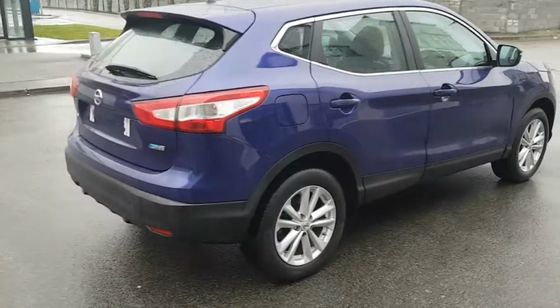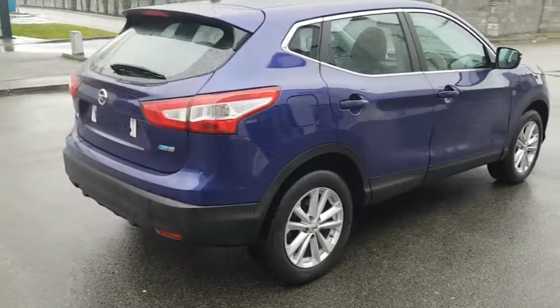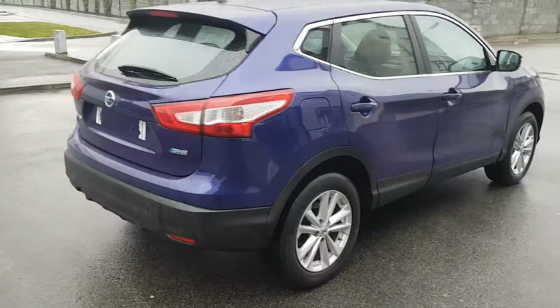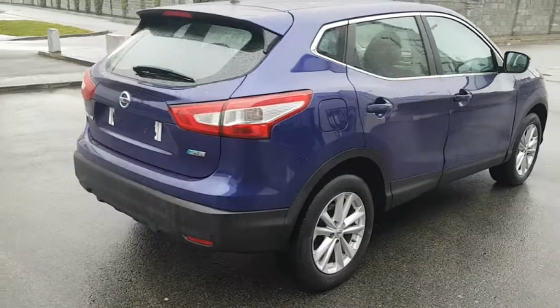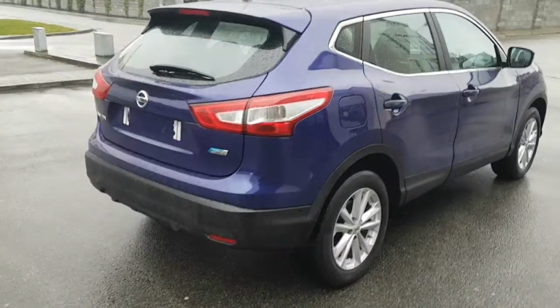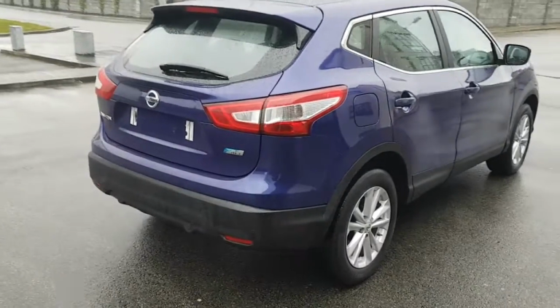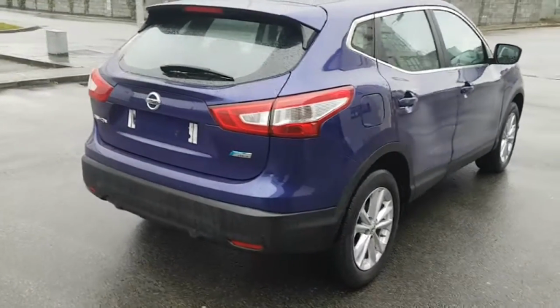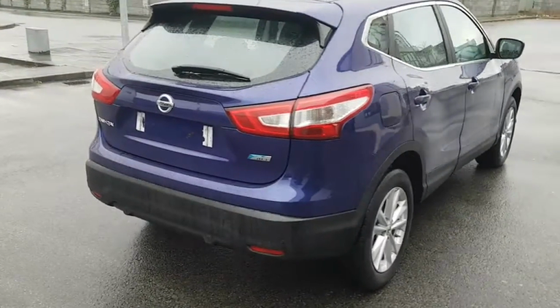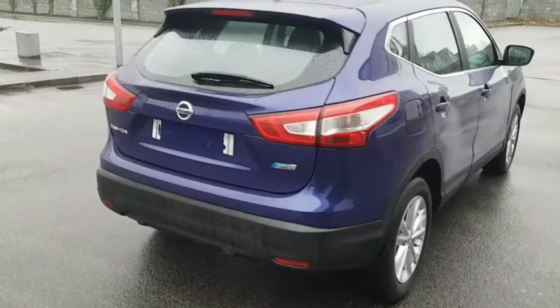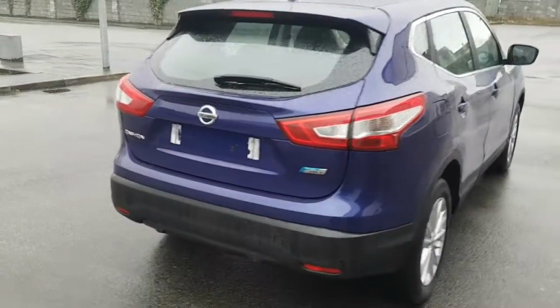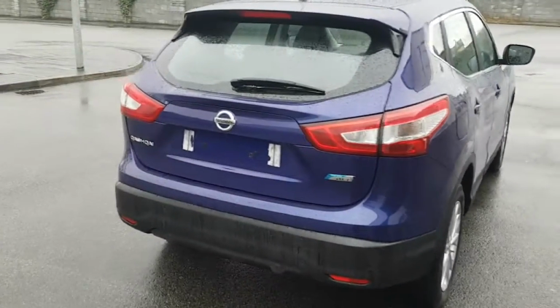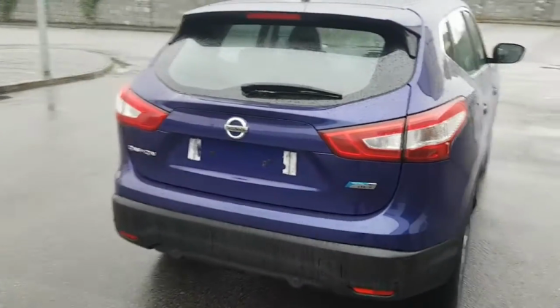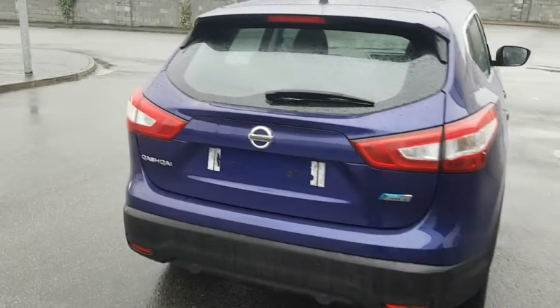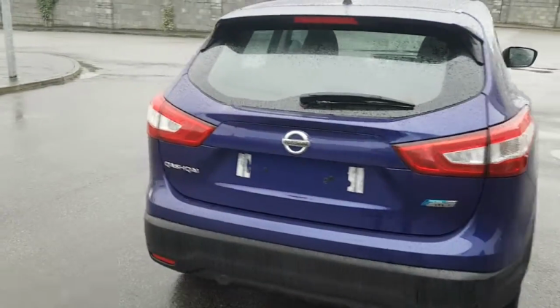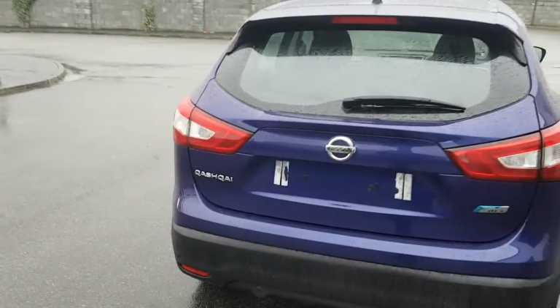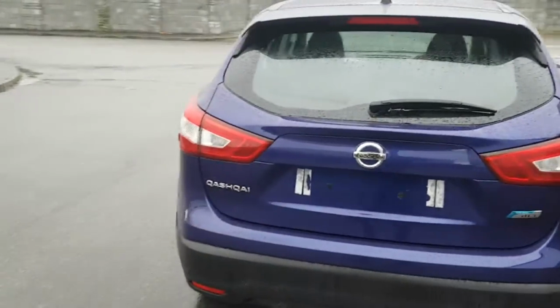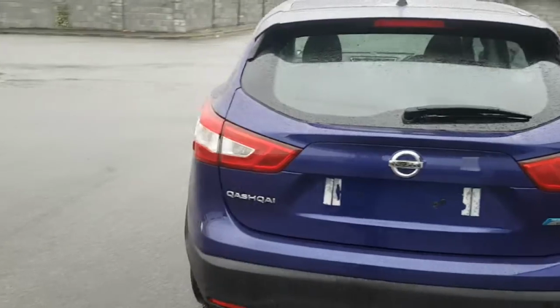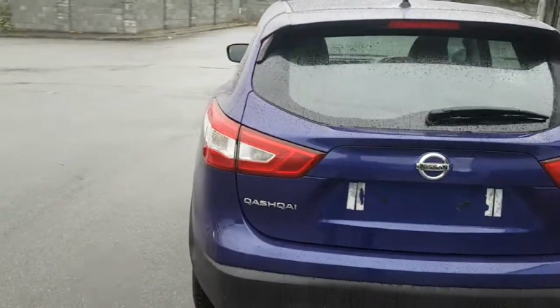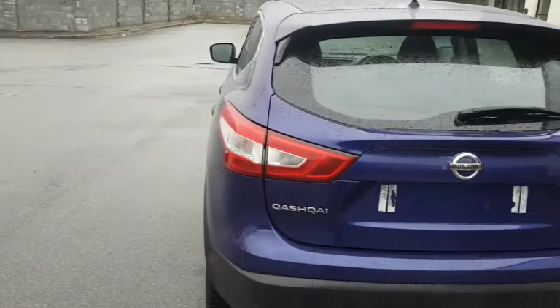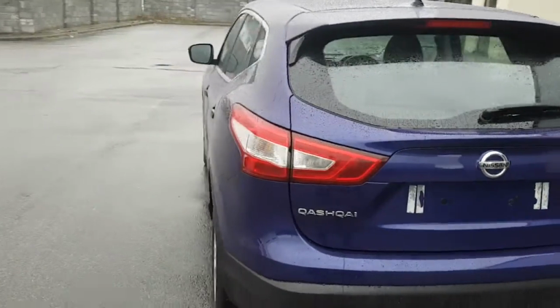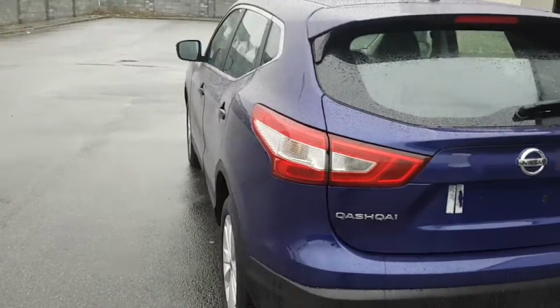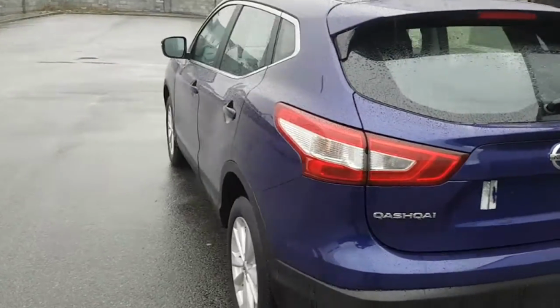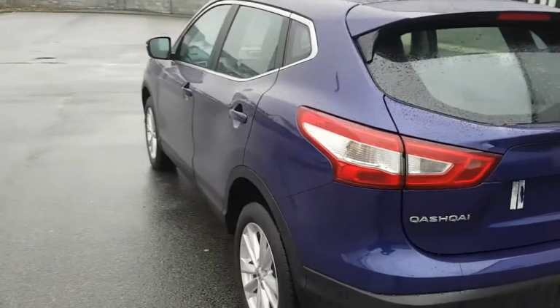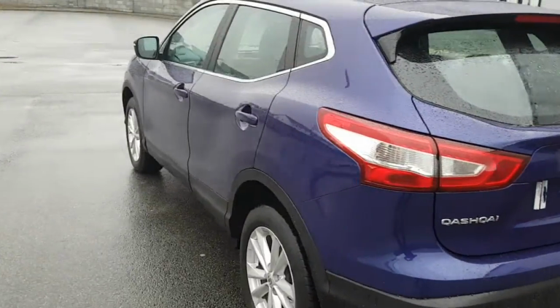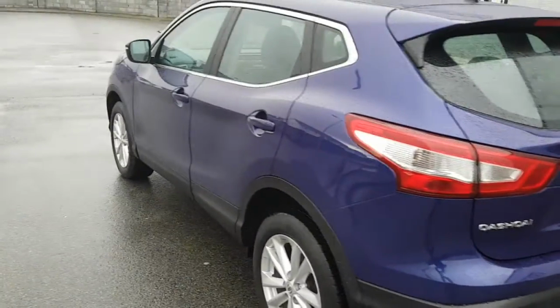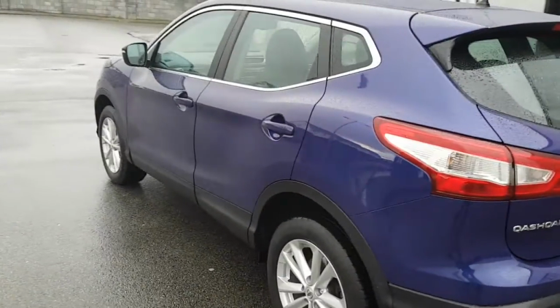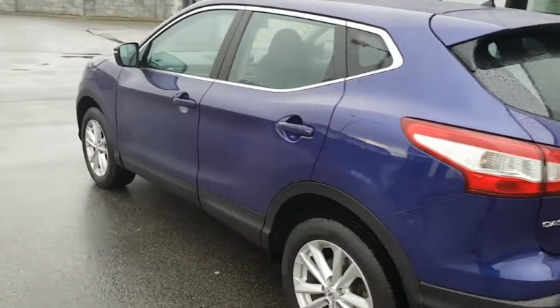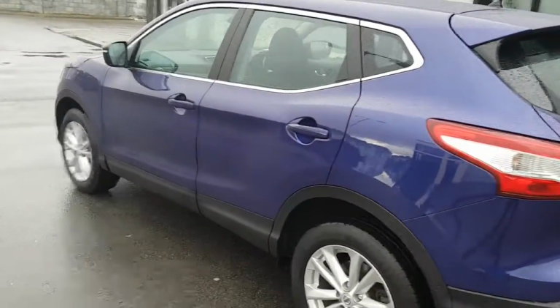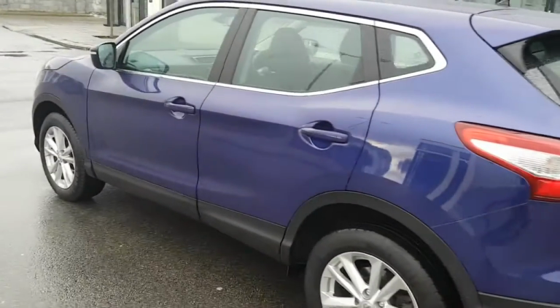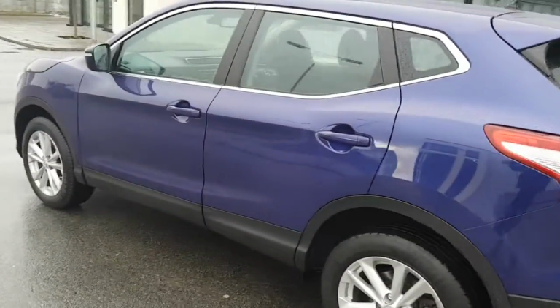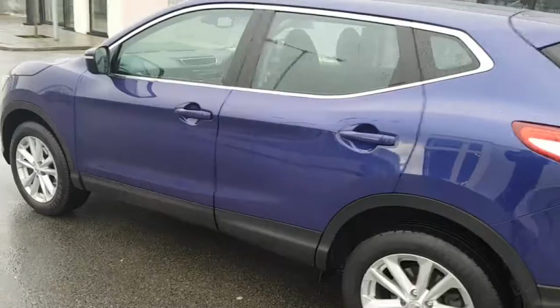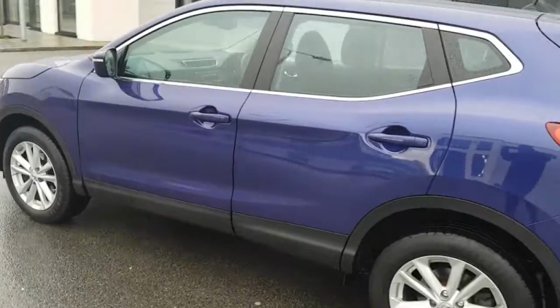The Ascenta is a lovely spec in them — gives them the larger alloy wheels, chrome, privacy glass, and front fog lights.